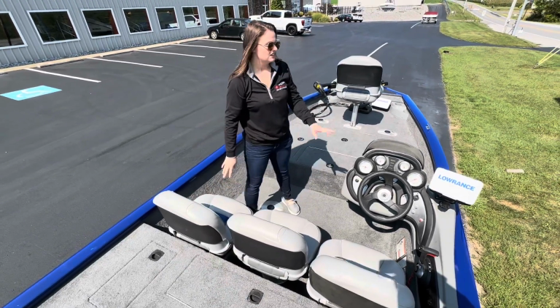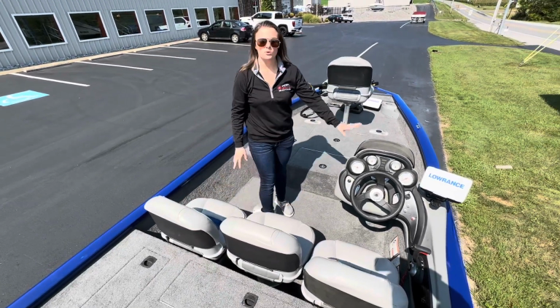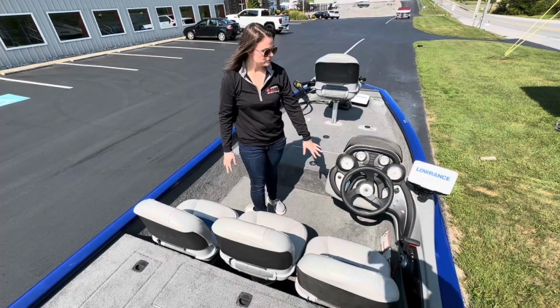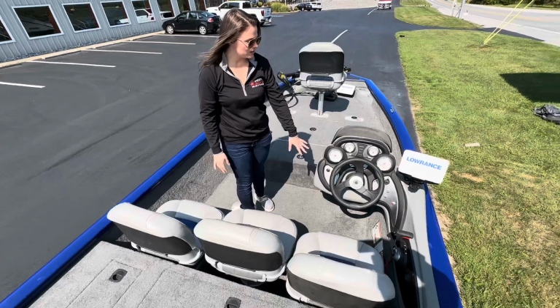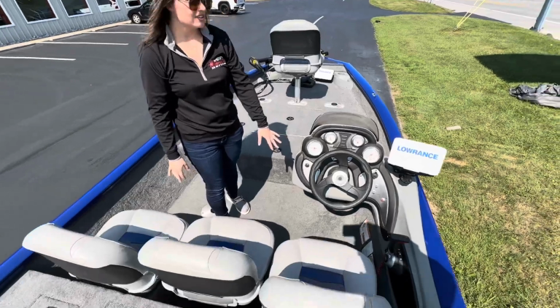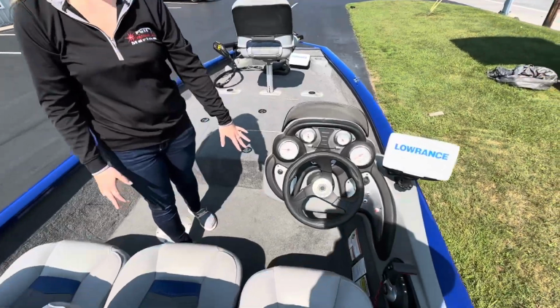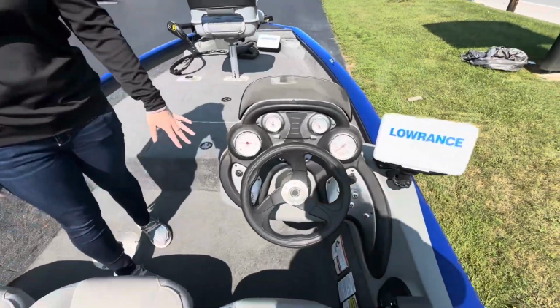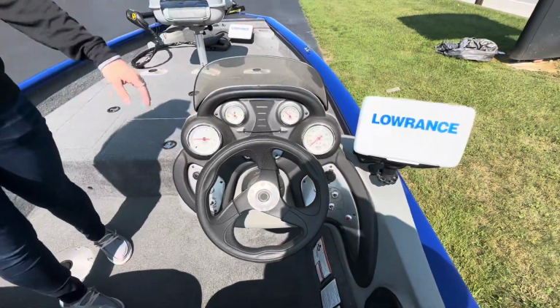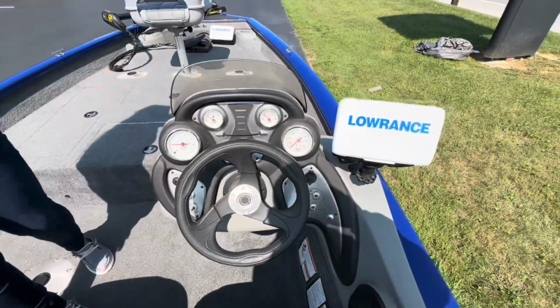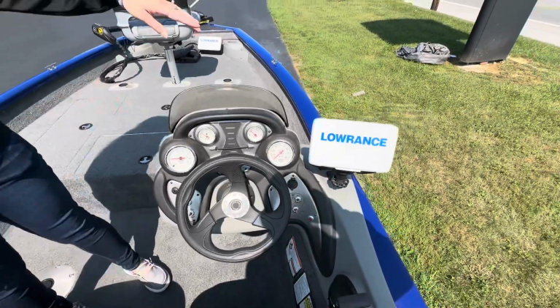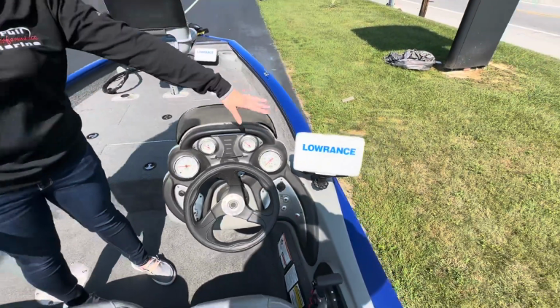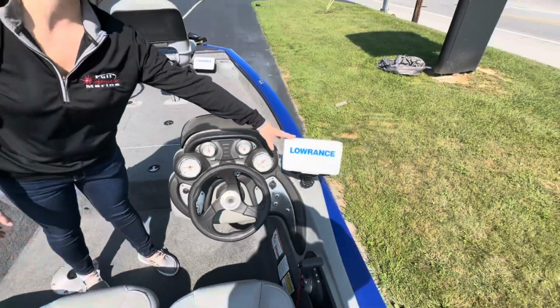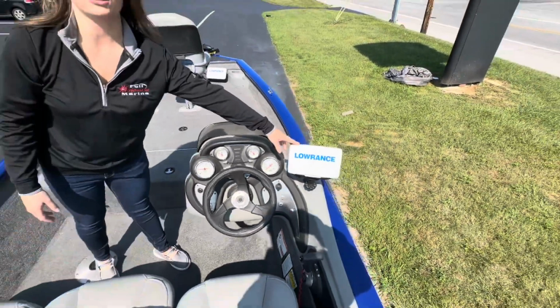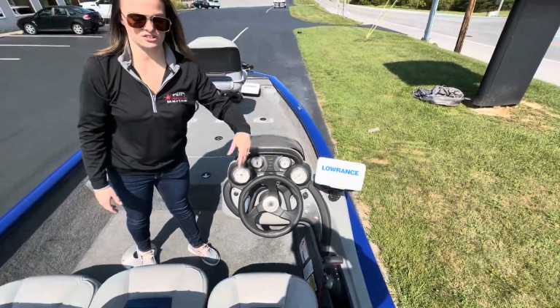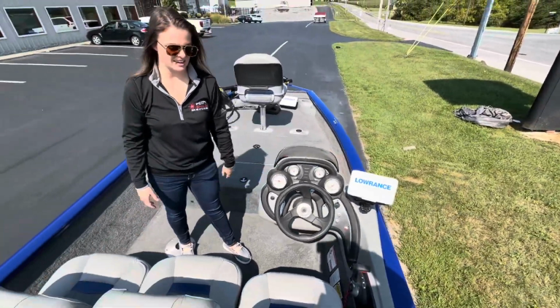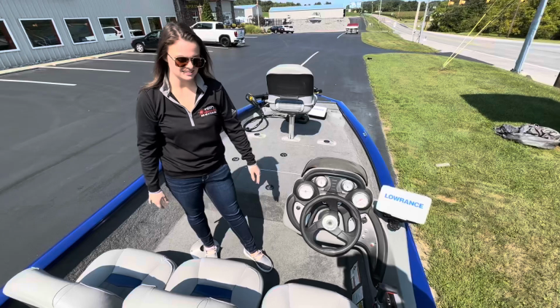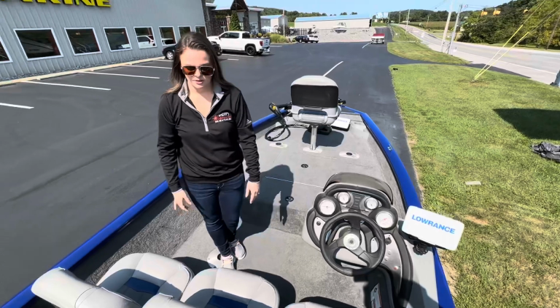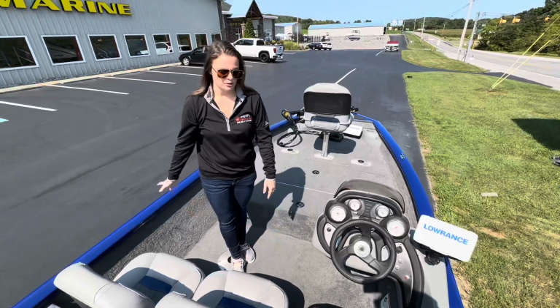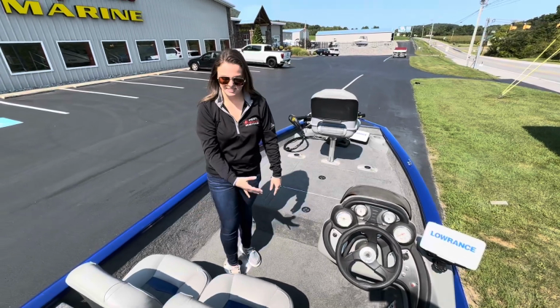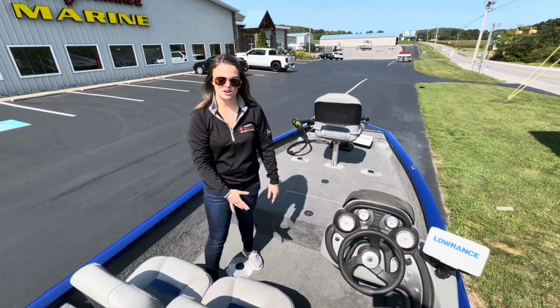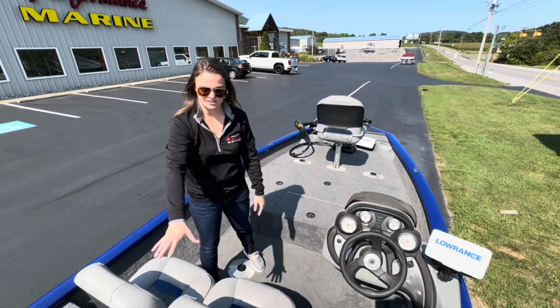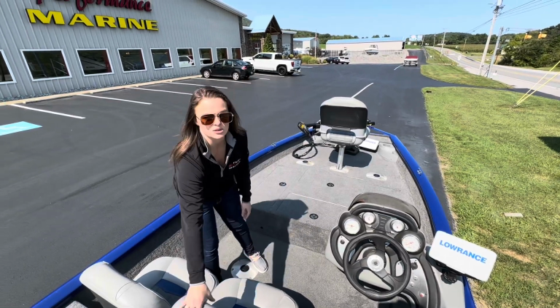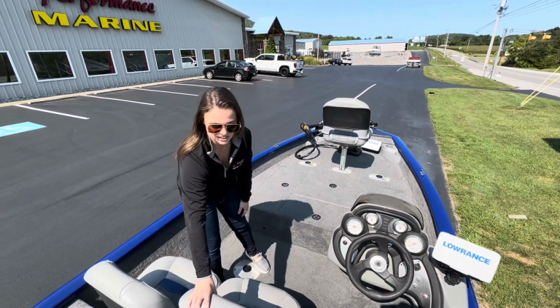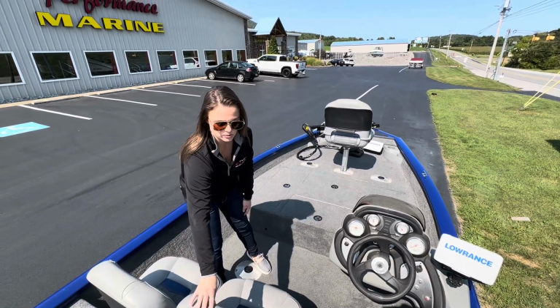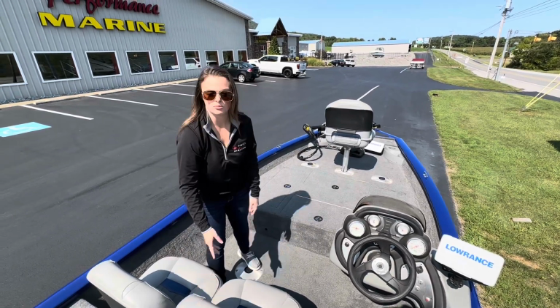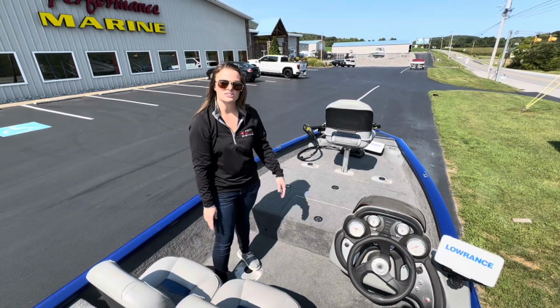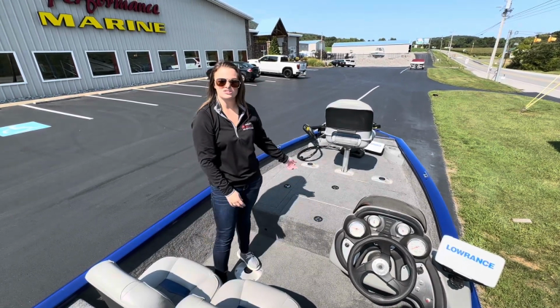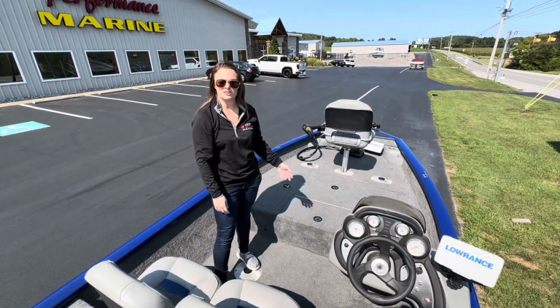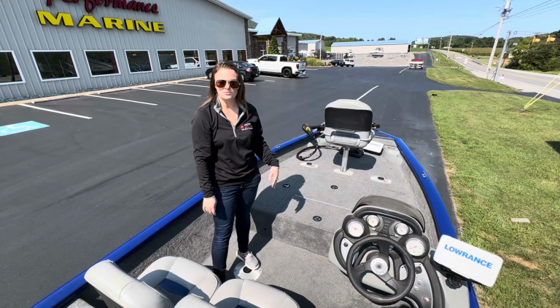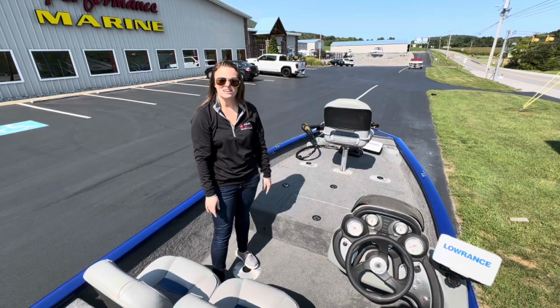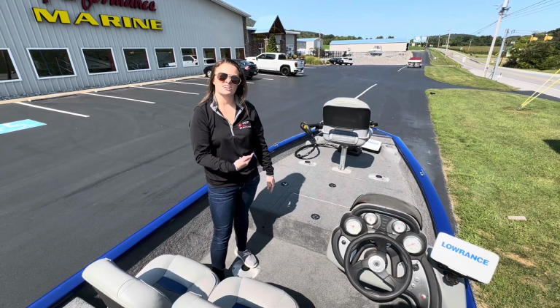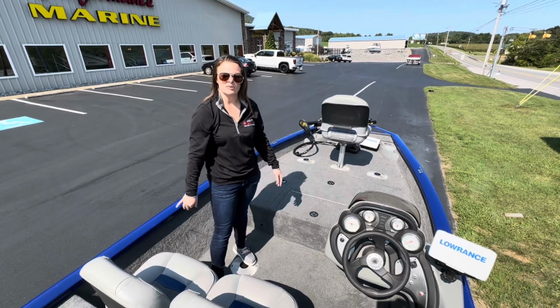Your onboard battery charger is going to be in the back compartment there. Full instrument panel here on the helm, your 7-inch Loranz Fish Finder GPS. Three seats across here — this middle one is removable and there's an additional pedestal.